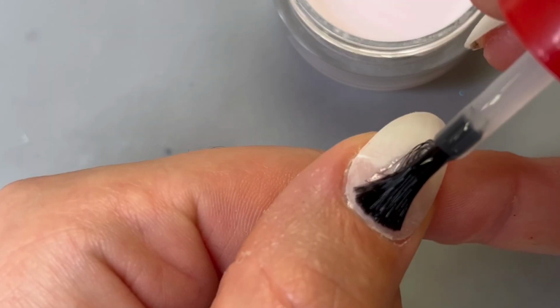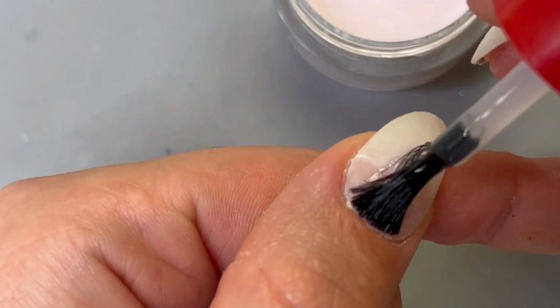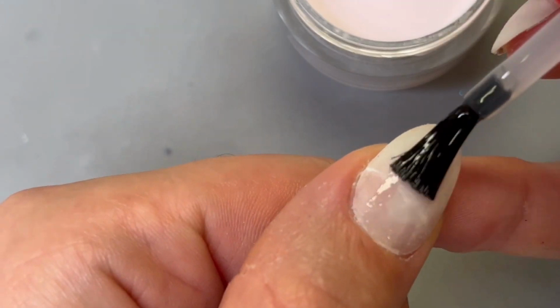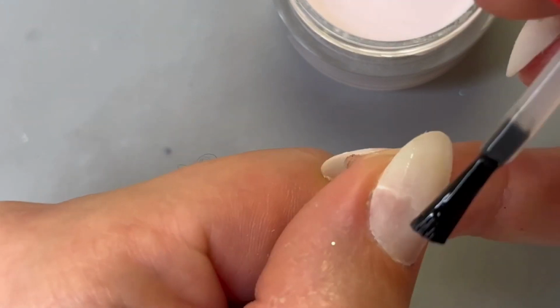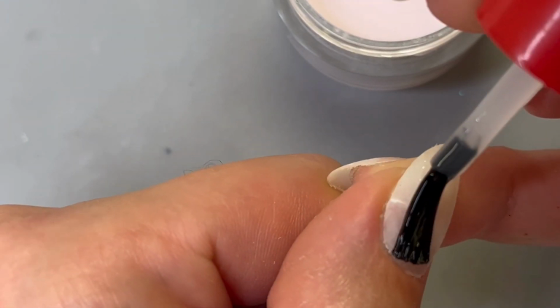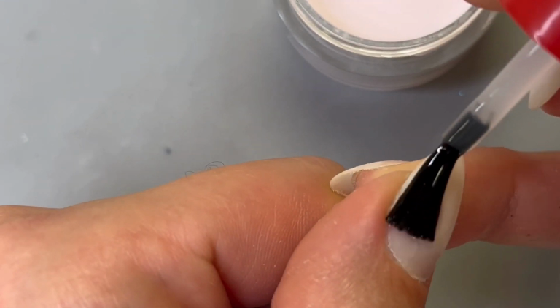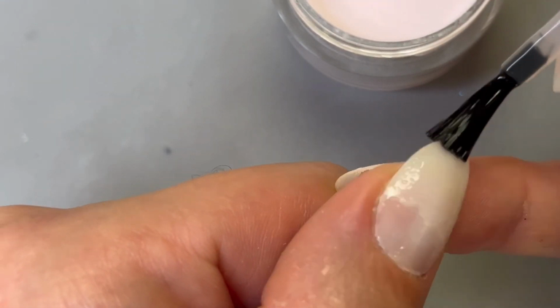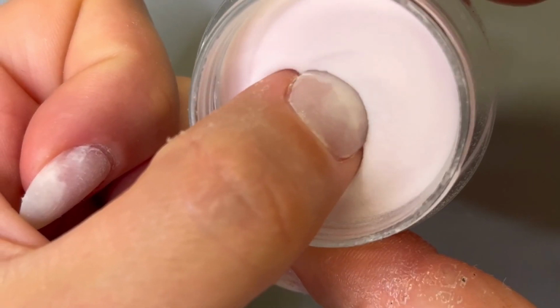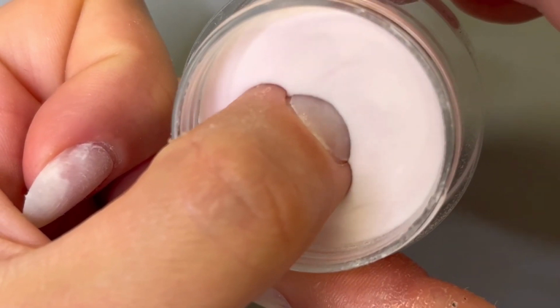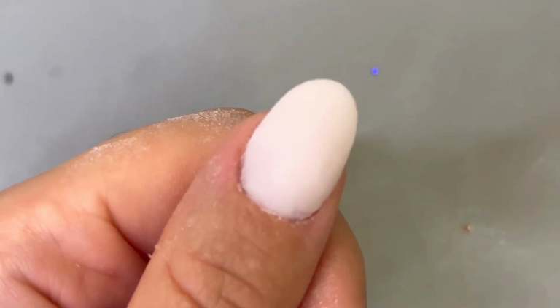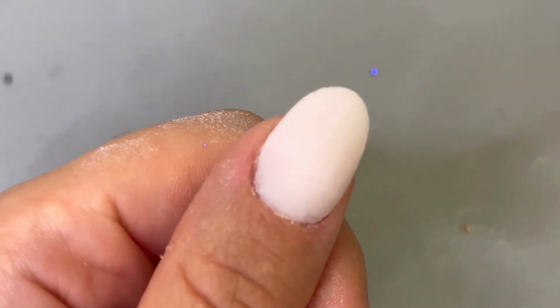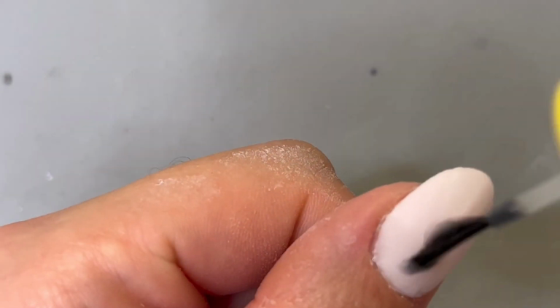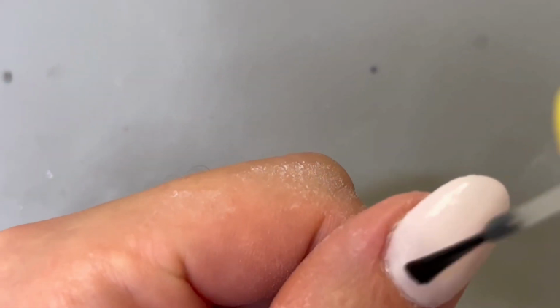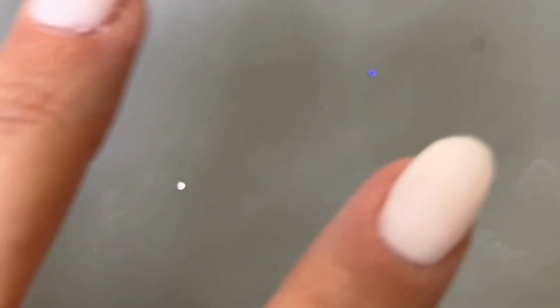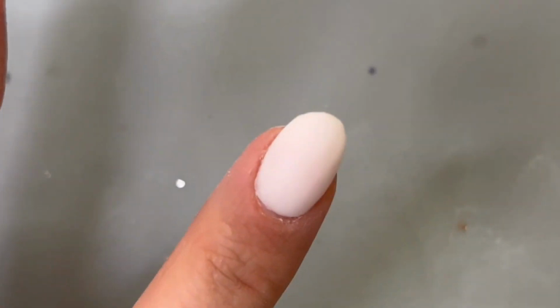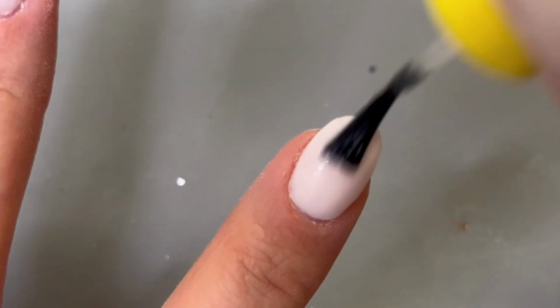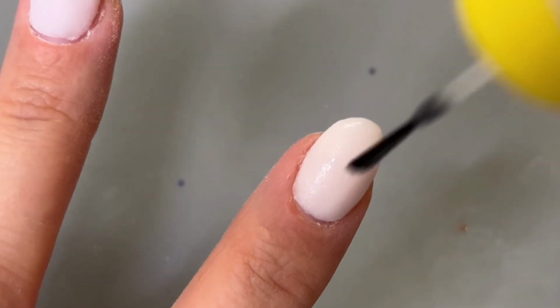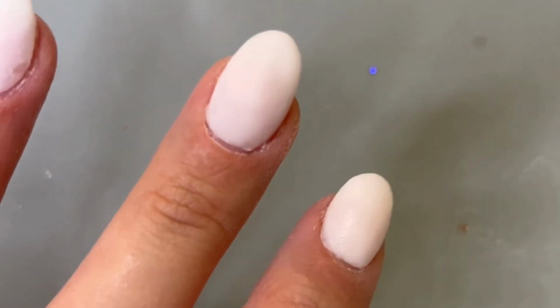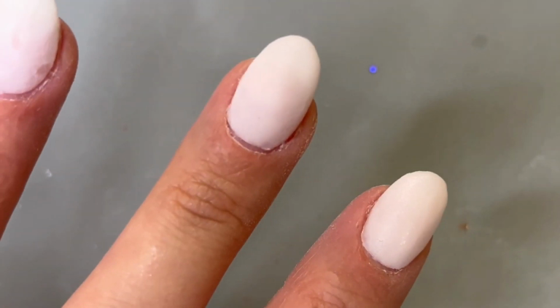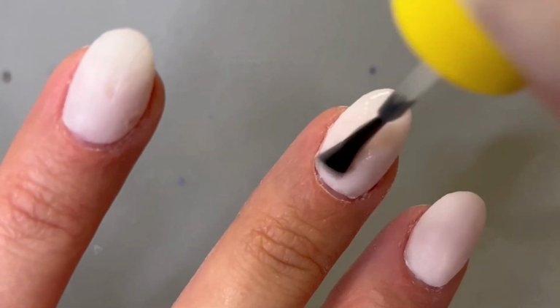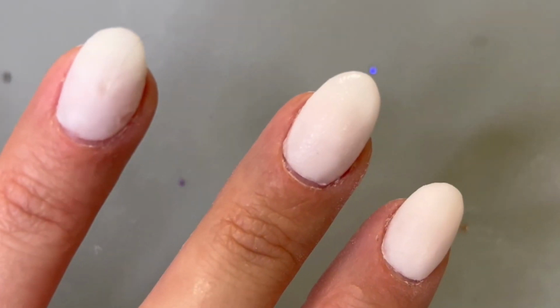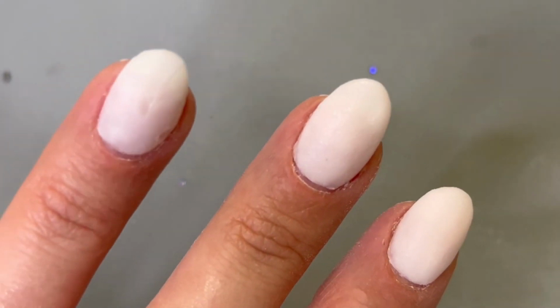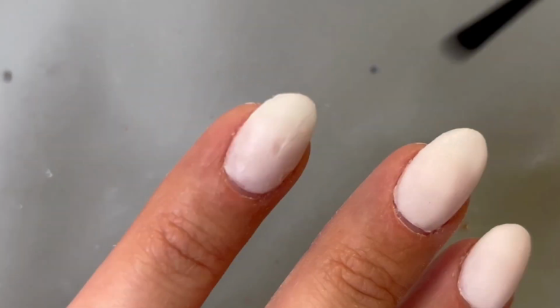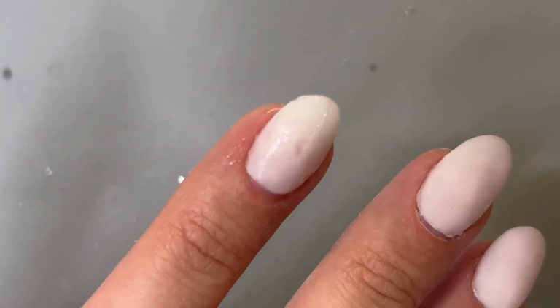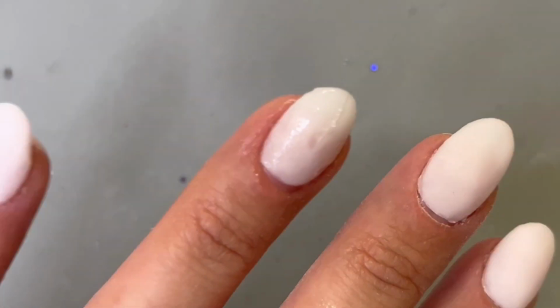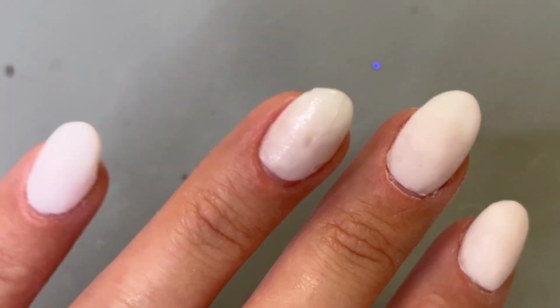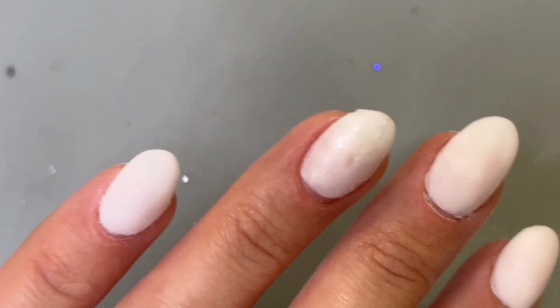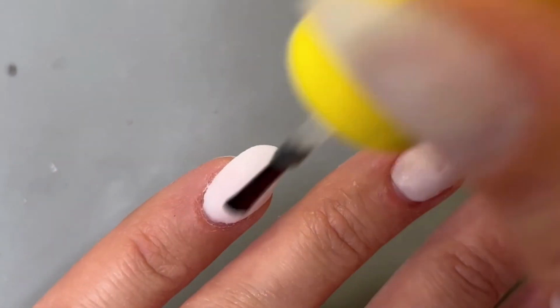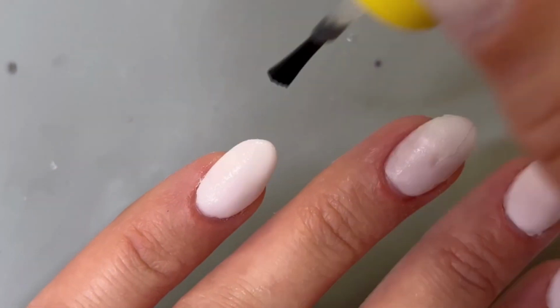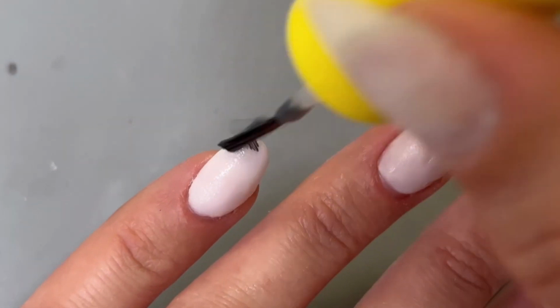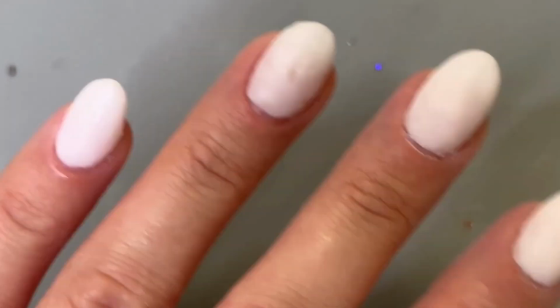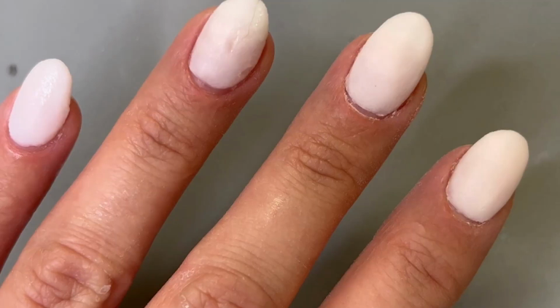This process starts after you've applied your dip powder and your activator and you're all ready to buff. If you'd like to see my full step-by-step dip powder application tutorial, I've shared it in the caption for you.